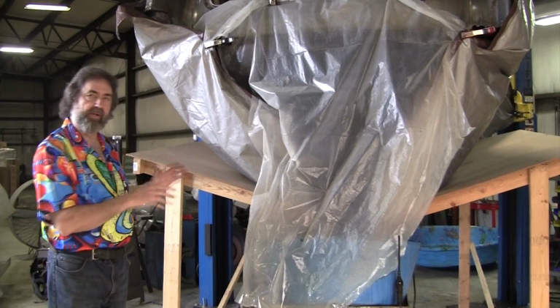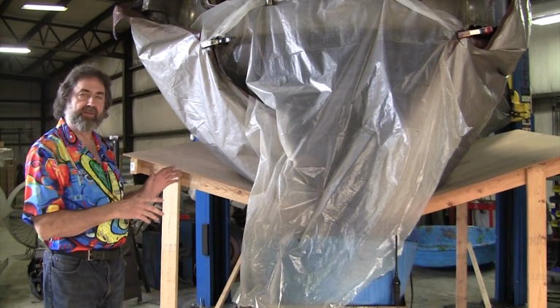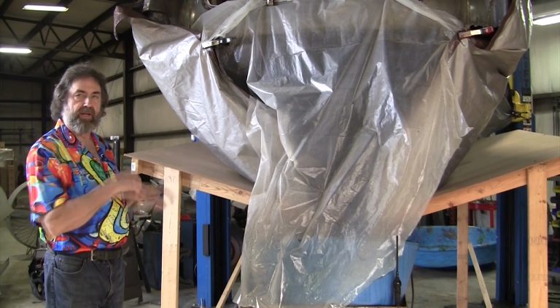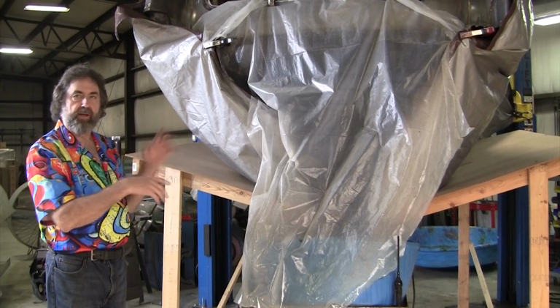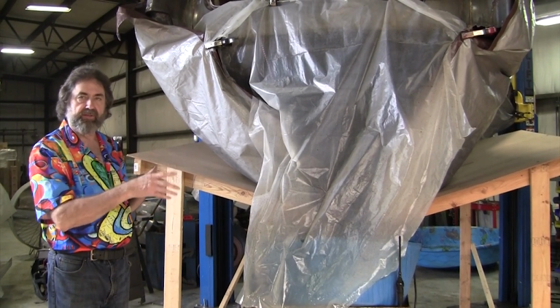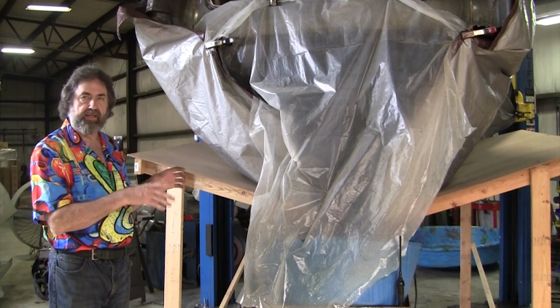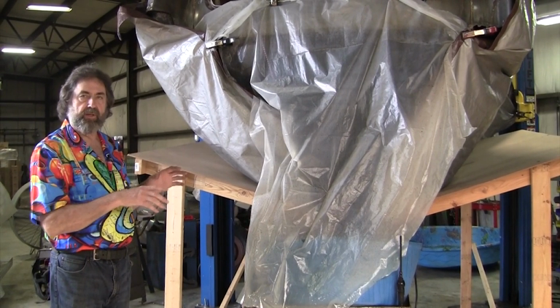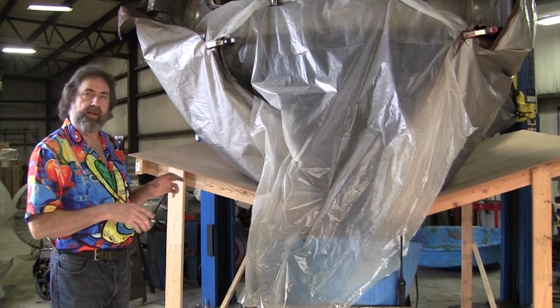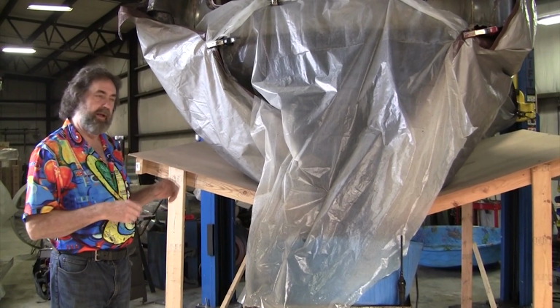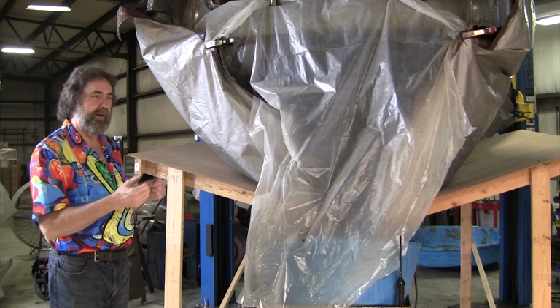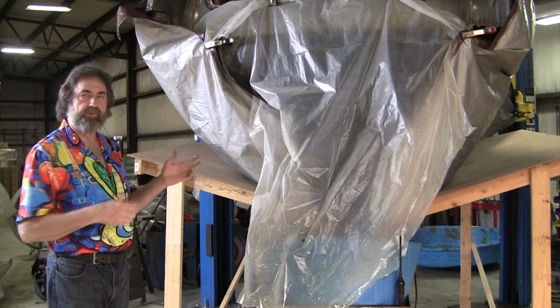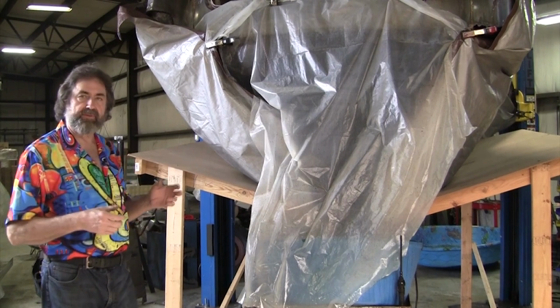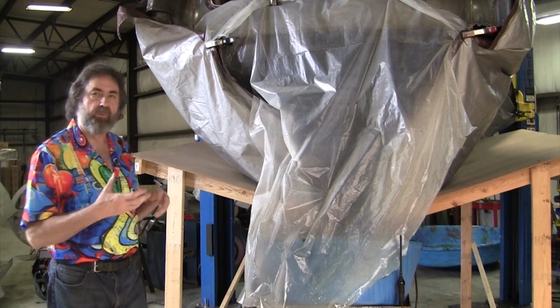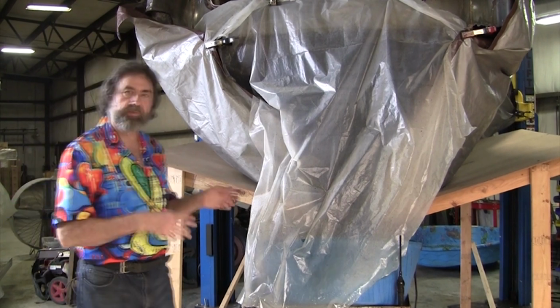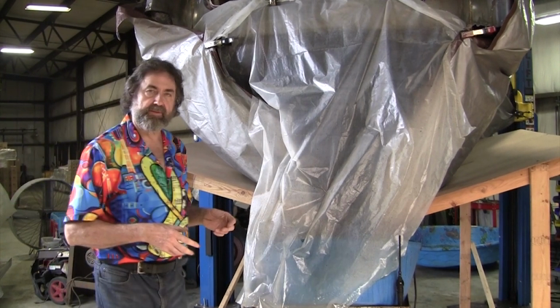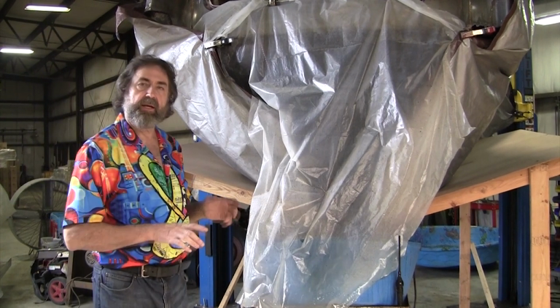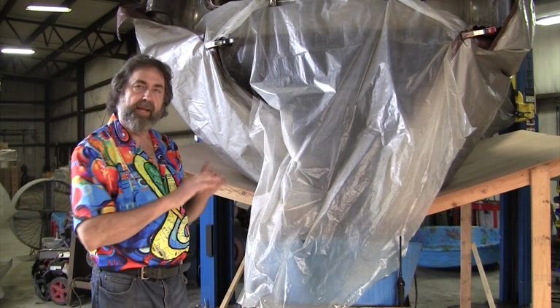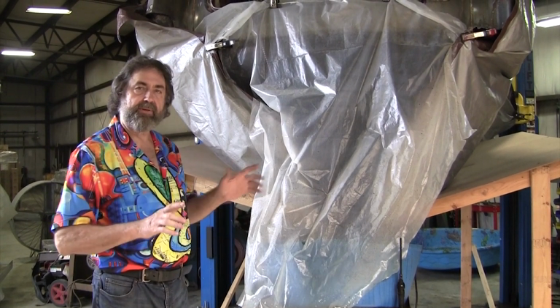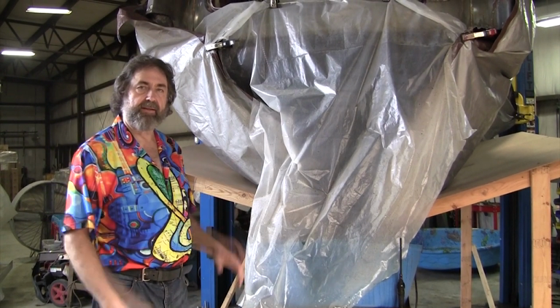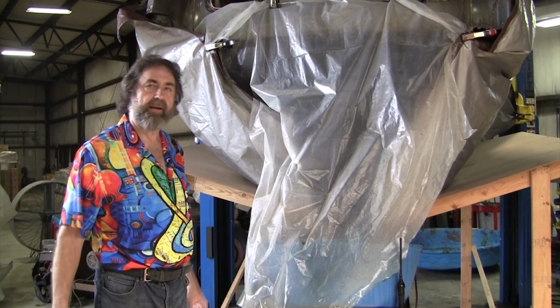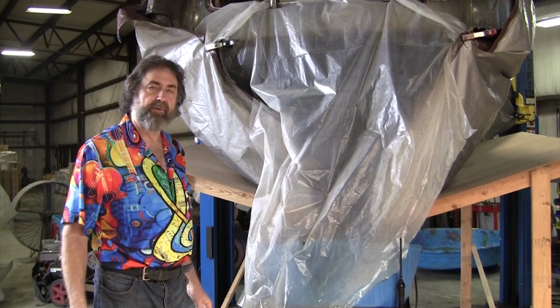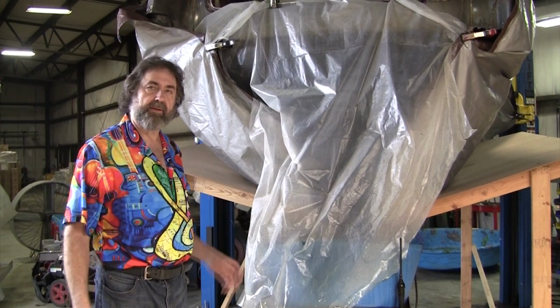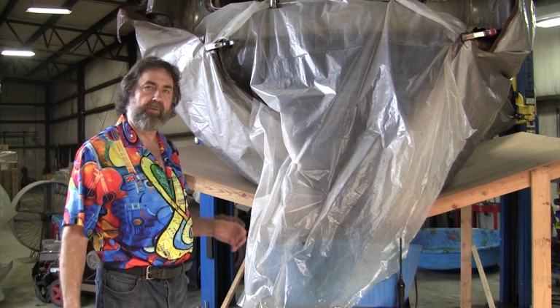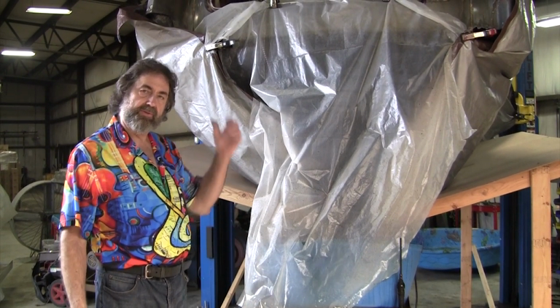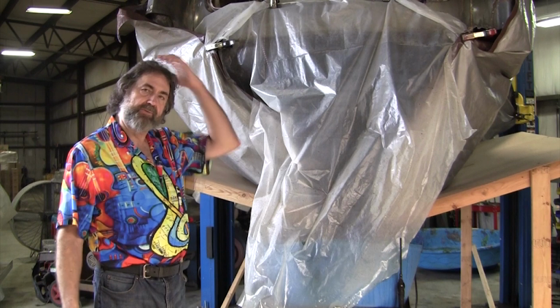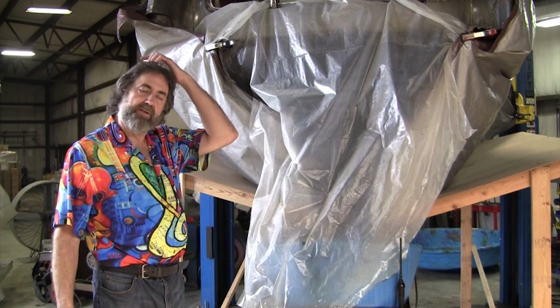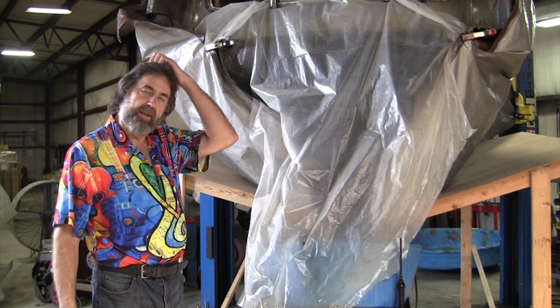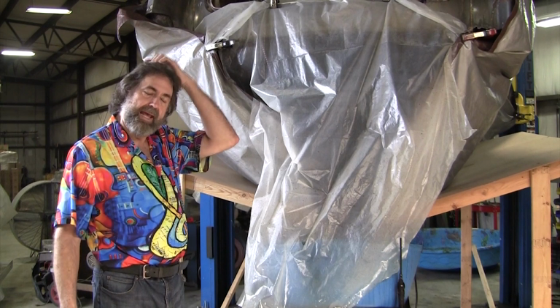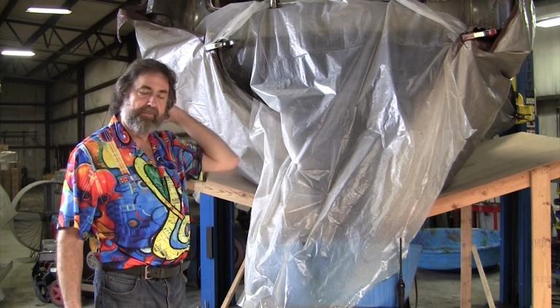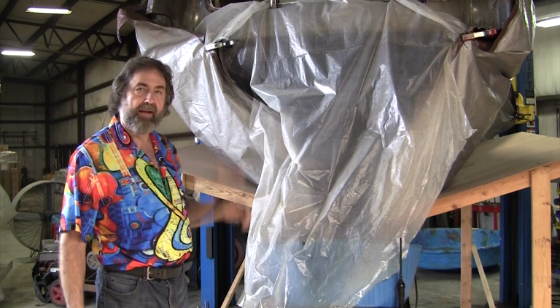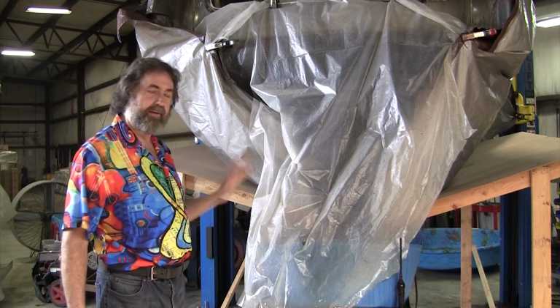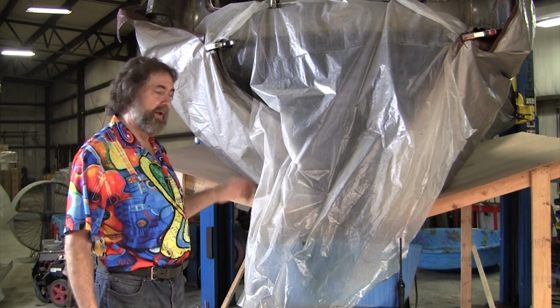The front section has got a lot of grease leakage — front end grease and motor grease — and that protected a lot of the front end components. It's not as badly rusted in the front.